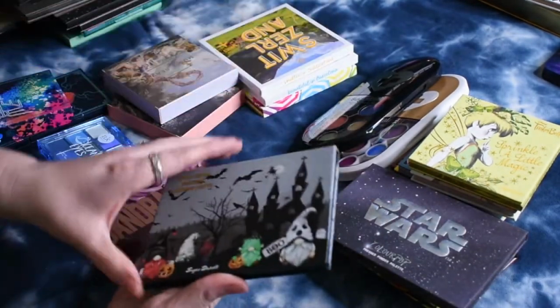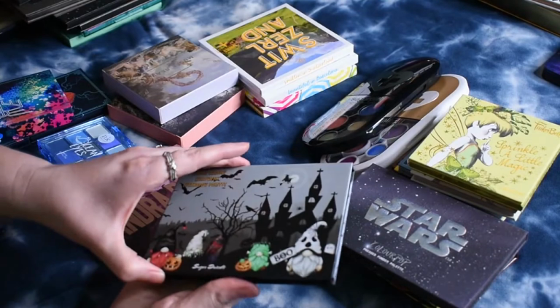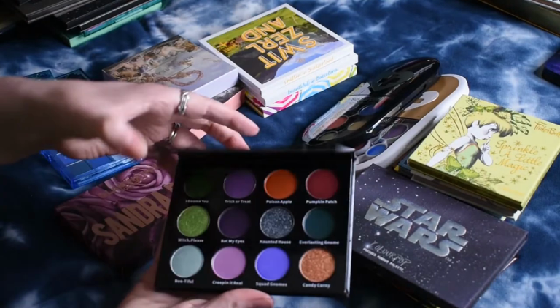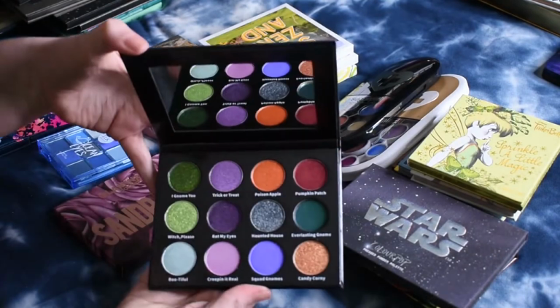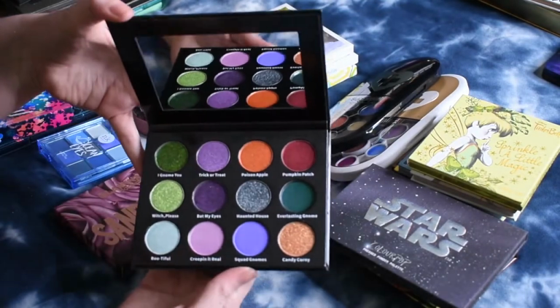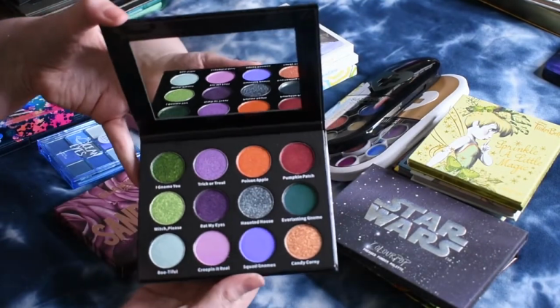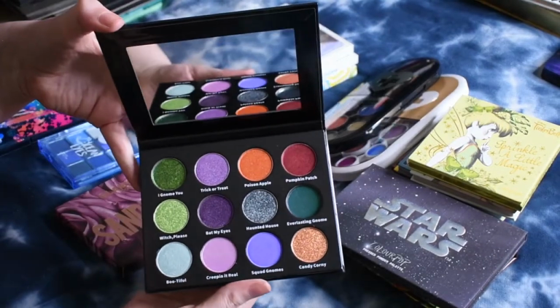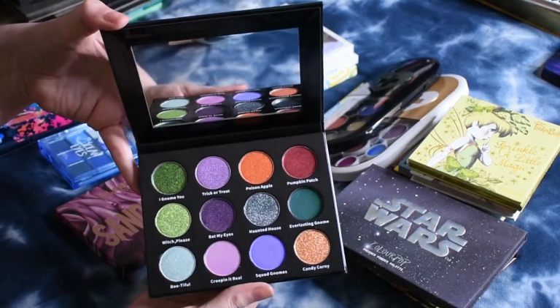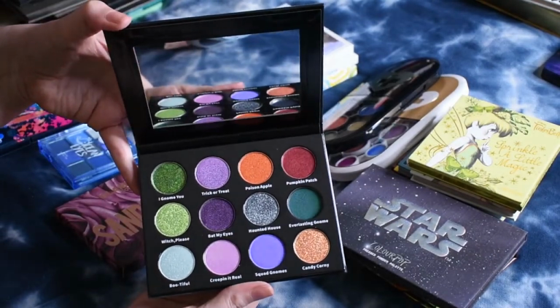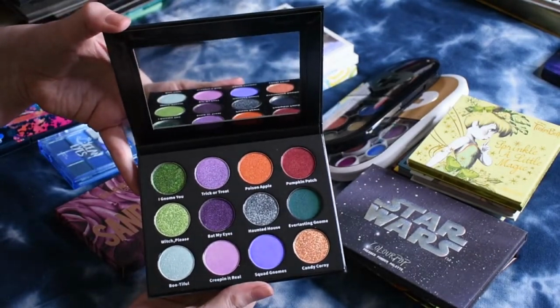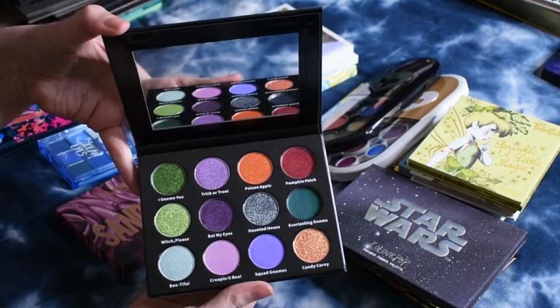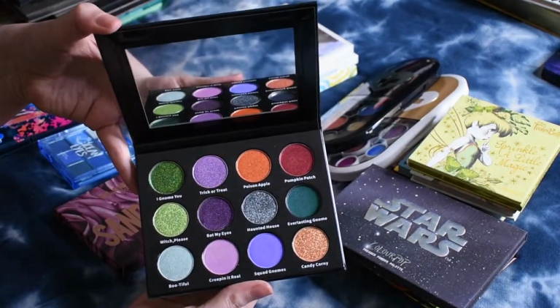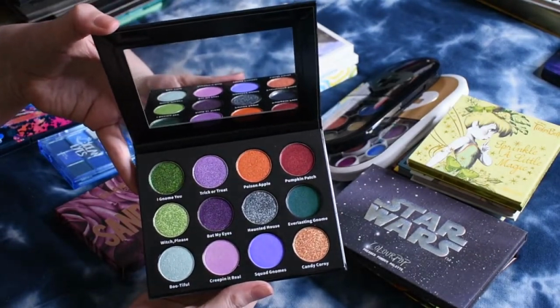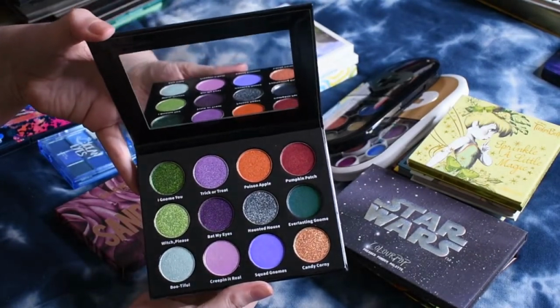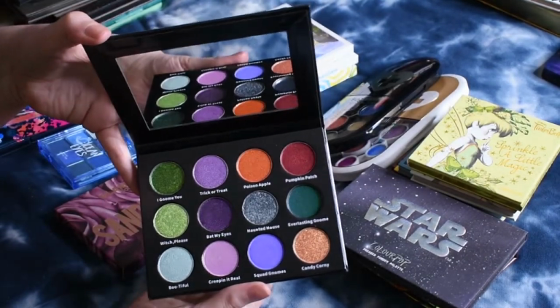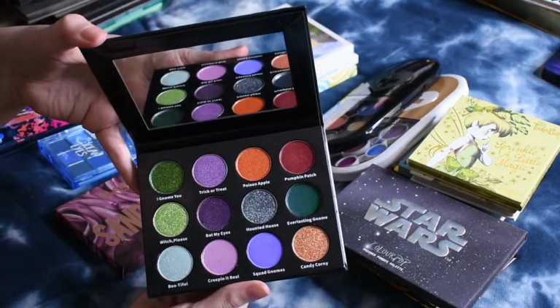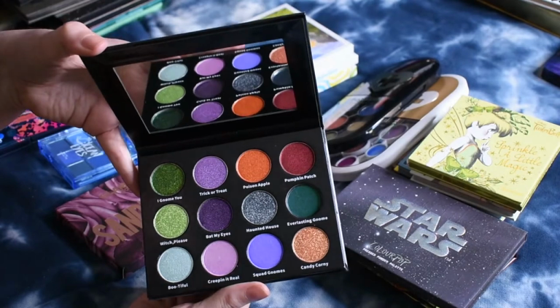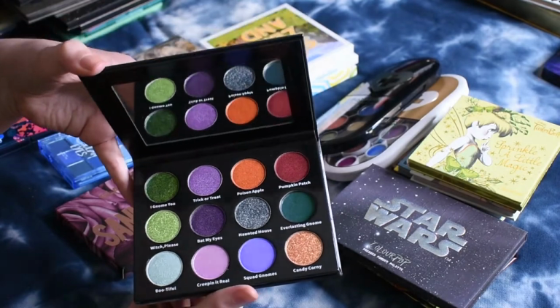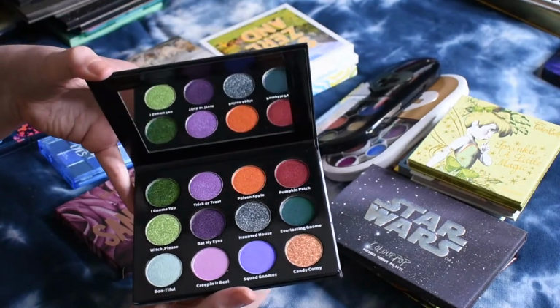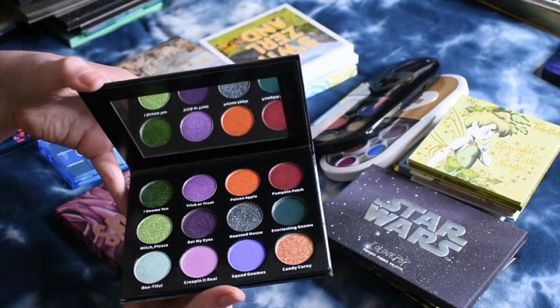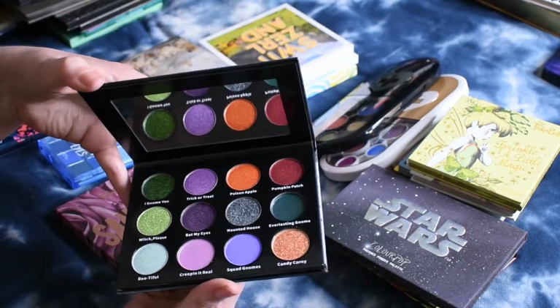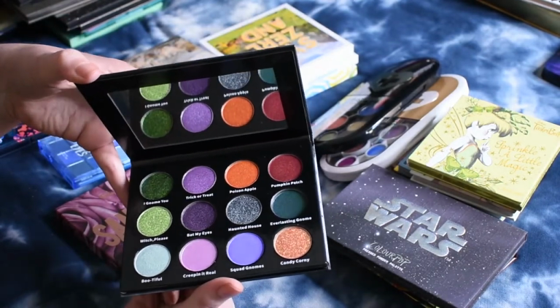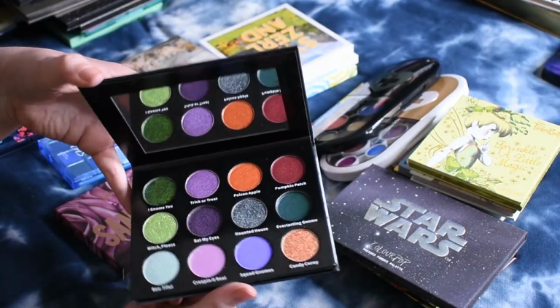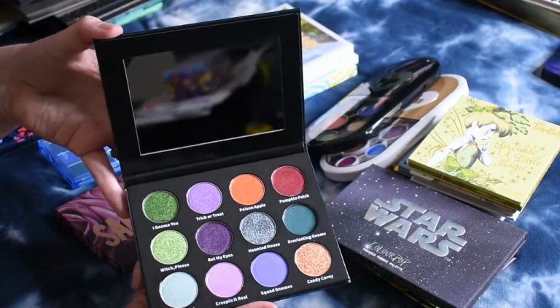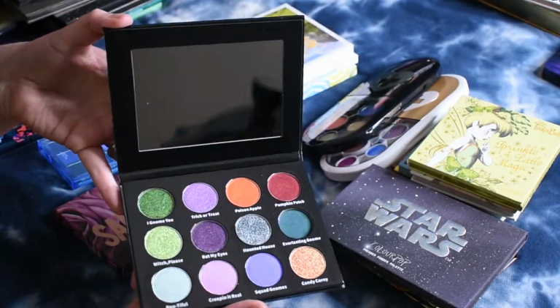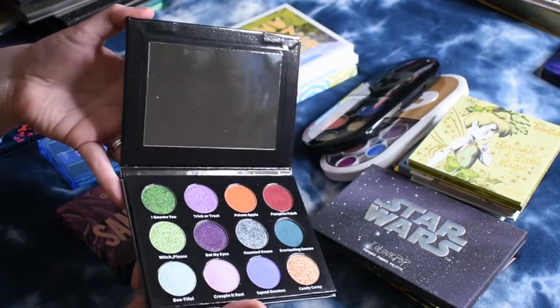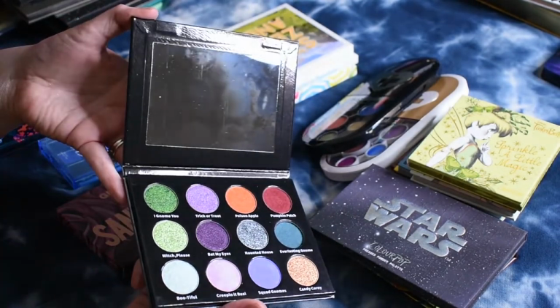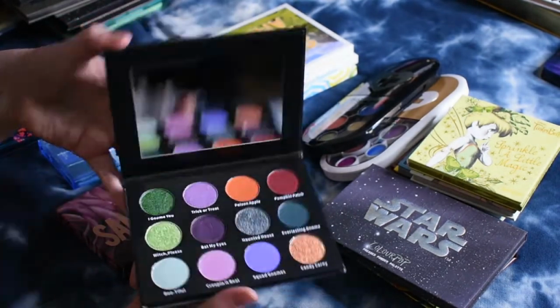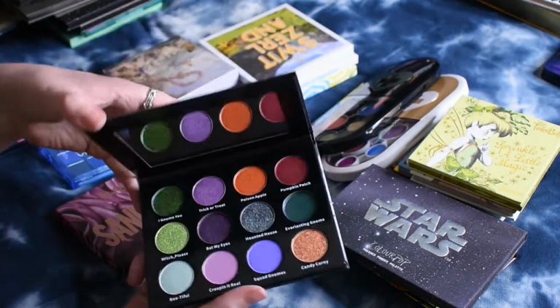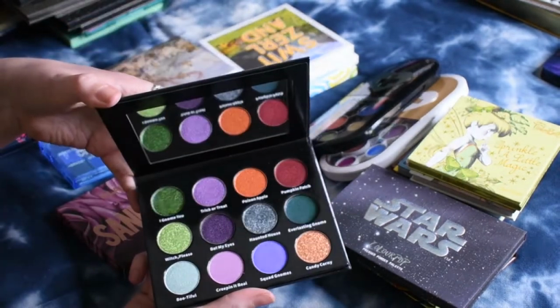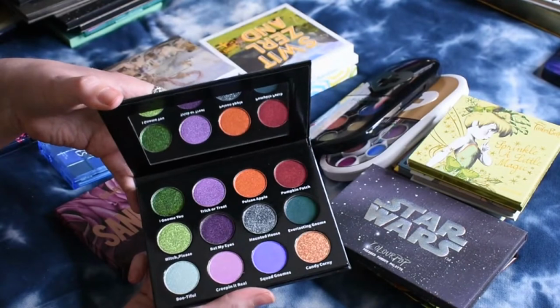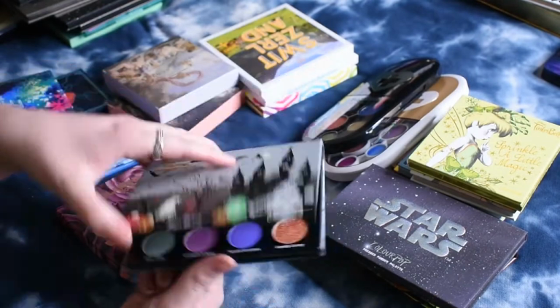From Sugar Drizzle, I also have this topper palette that they put out. This was the Halloween palette from last year — limited edition — but I think they've restocked it once or twice since it went out of stock, so you might be able to catch it again.